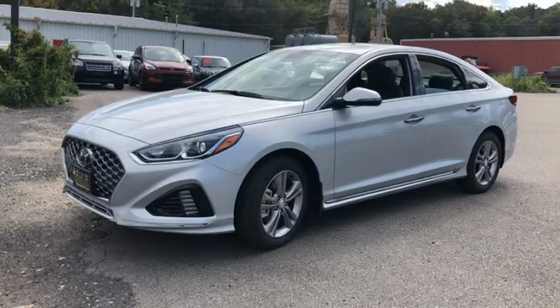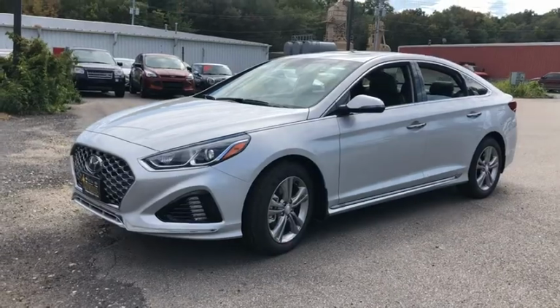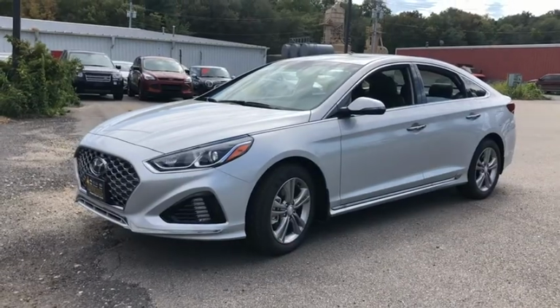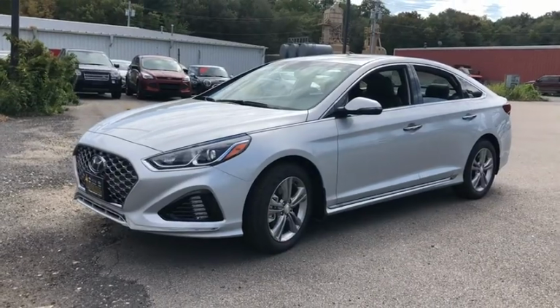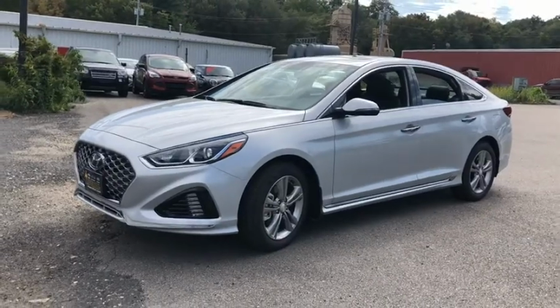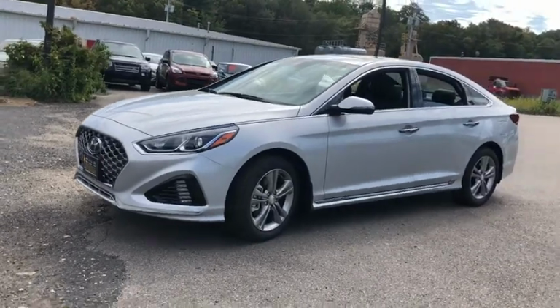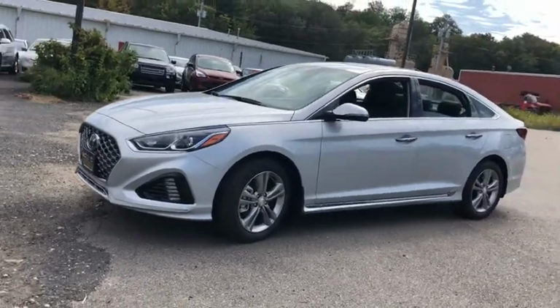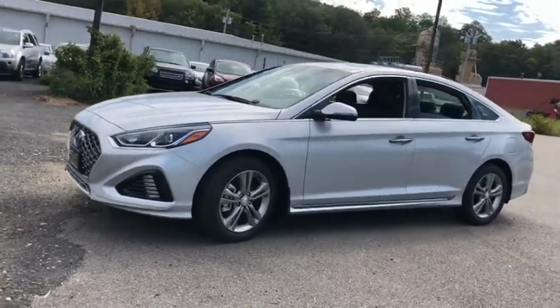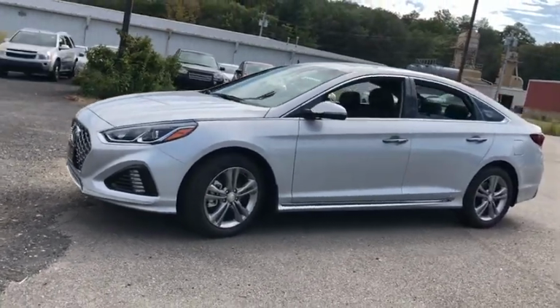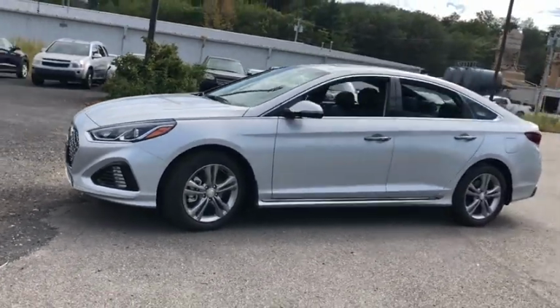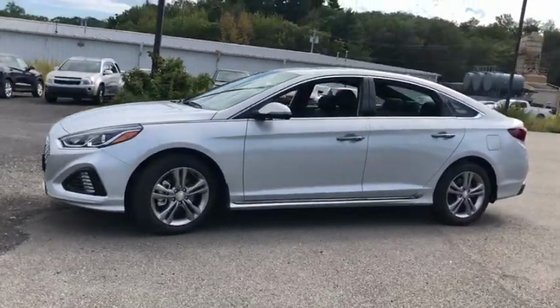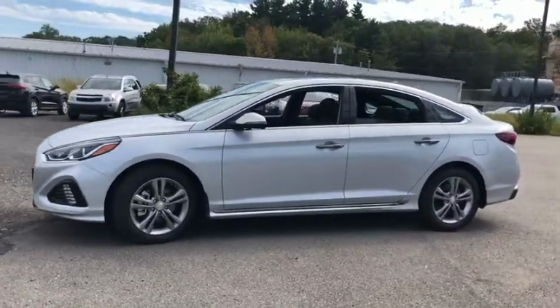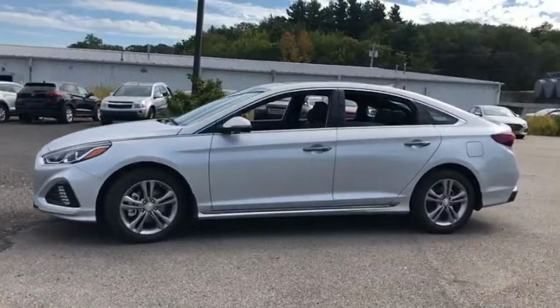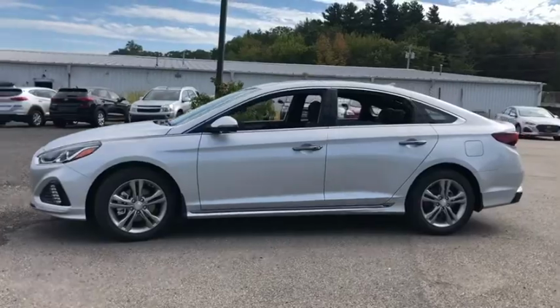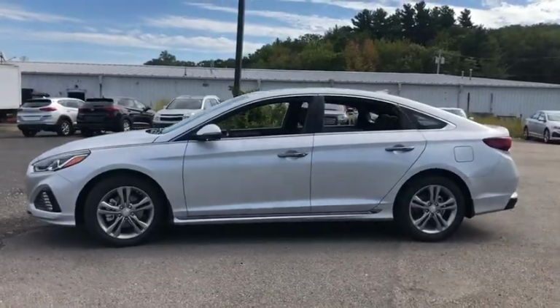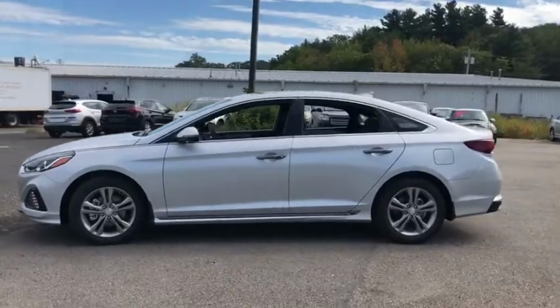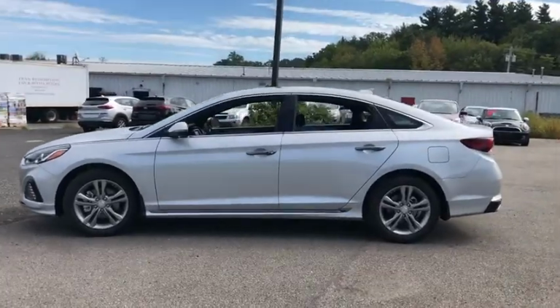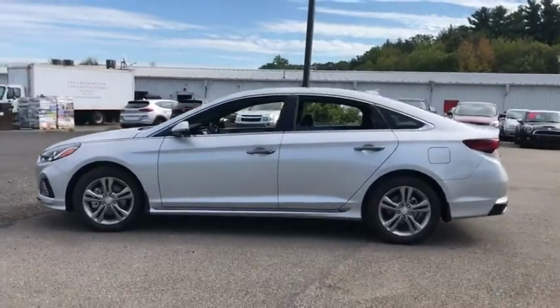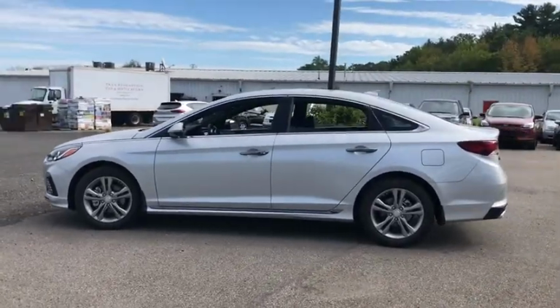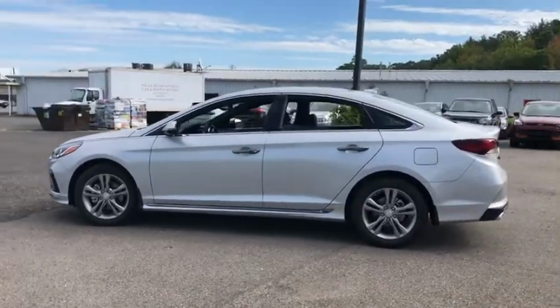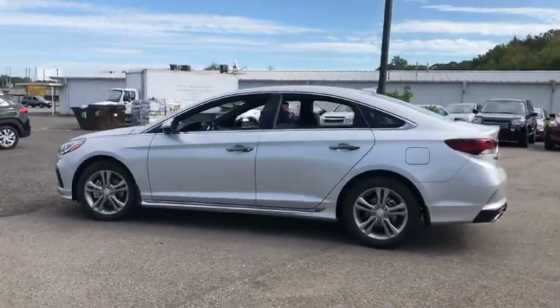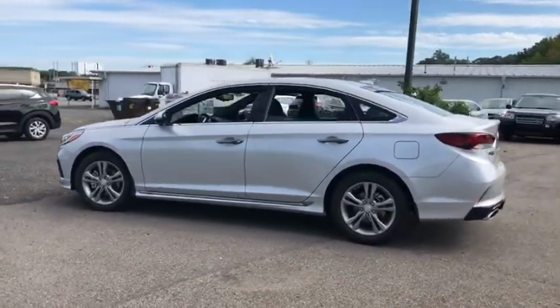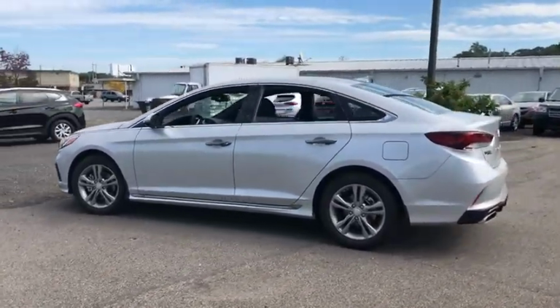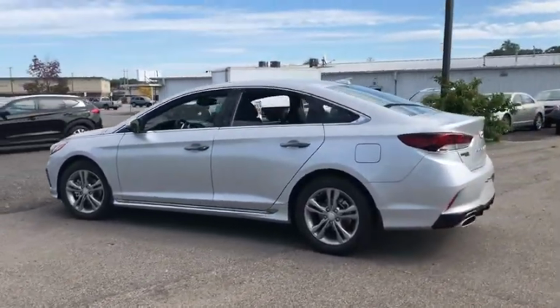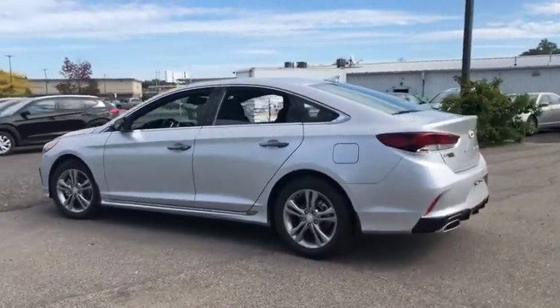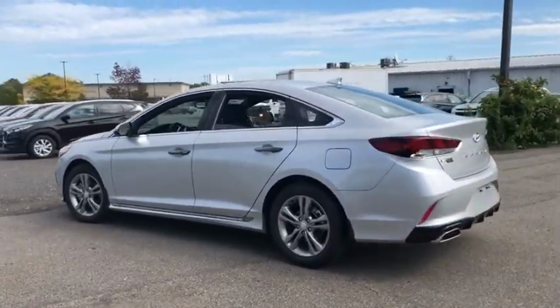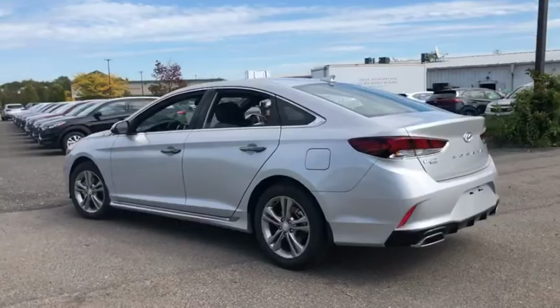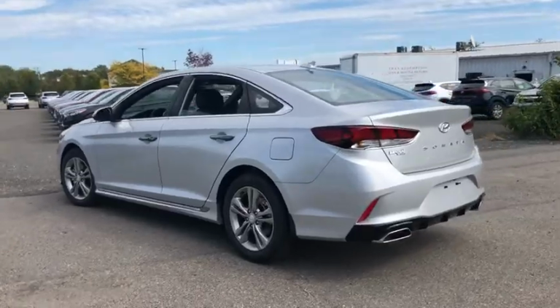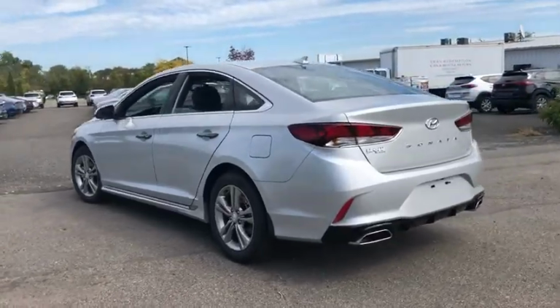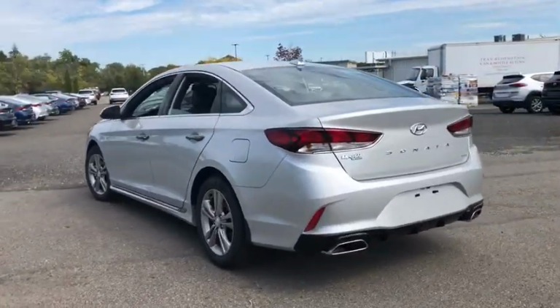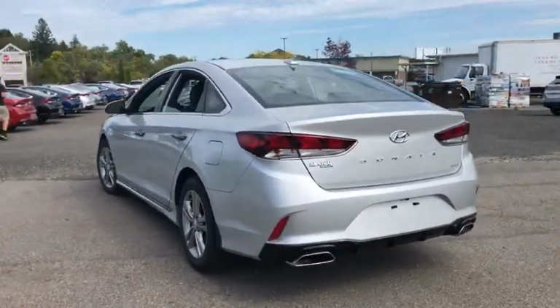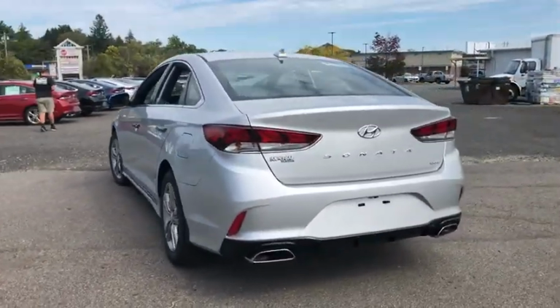We are pleased to show you the 2019 Hyundai Sonata. The Sonata has a long list of technologically advanced interior features and options that make driving safer, more convenient, and much more fun.